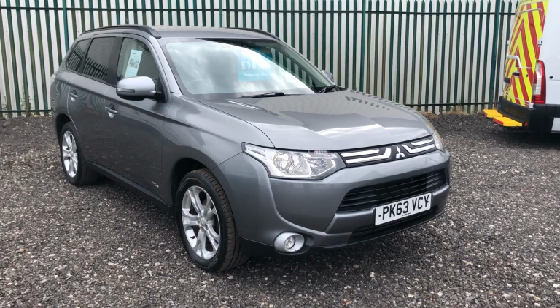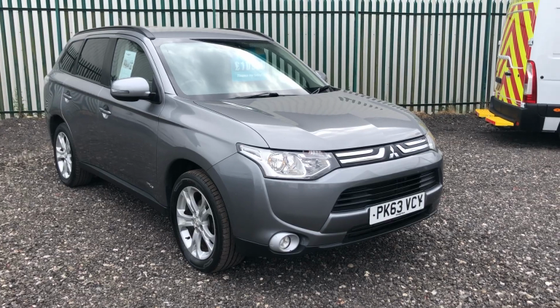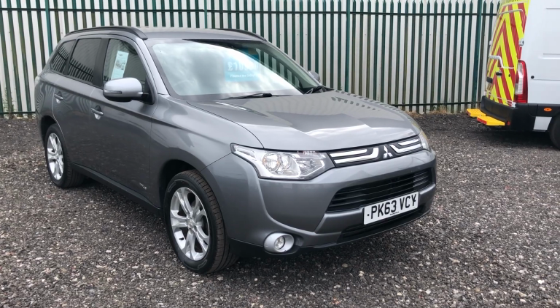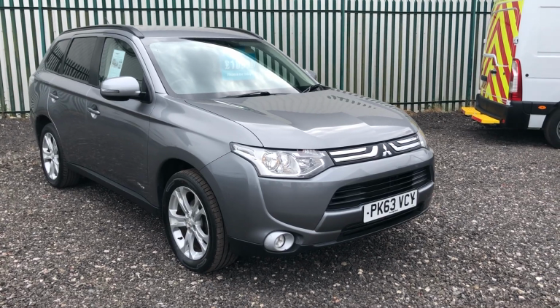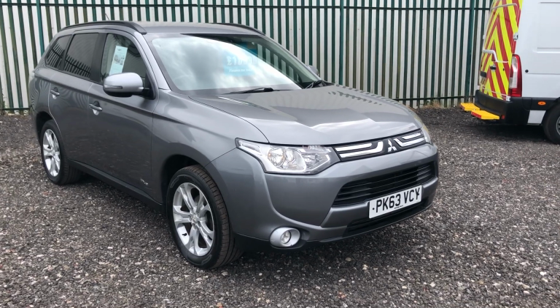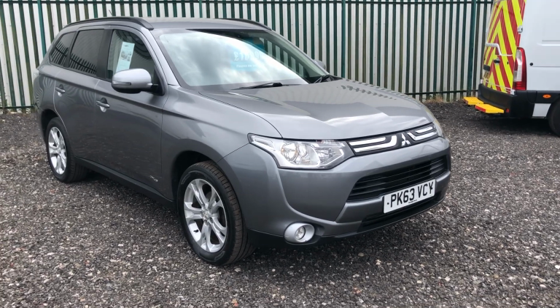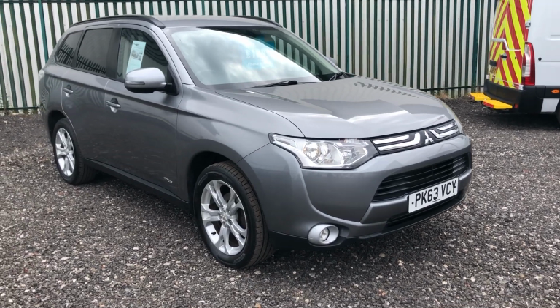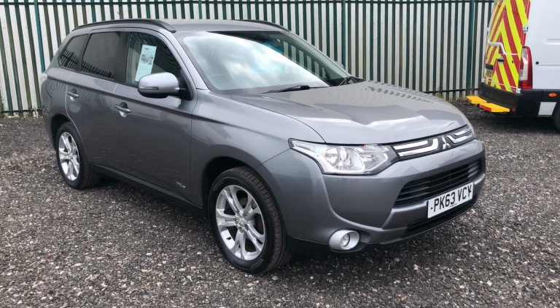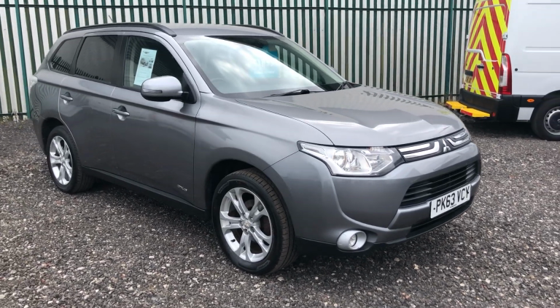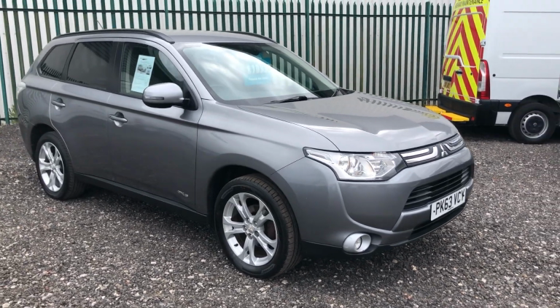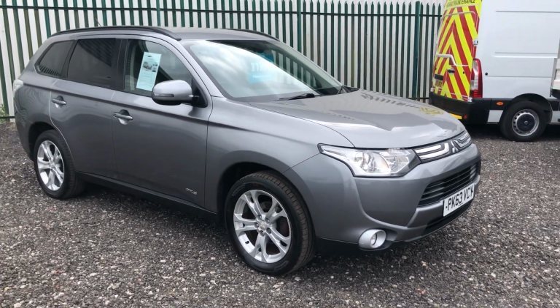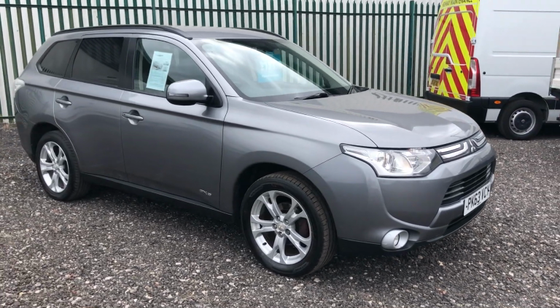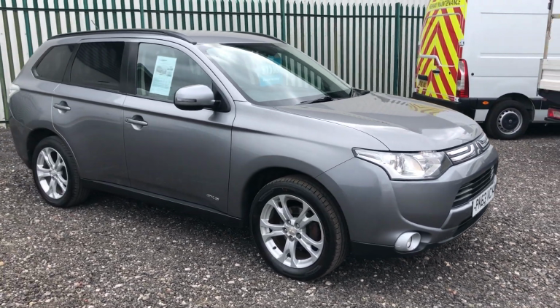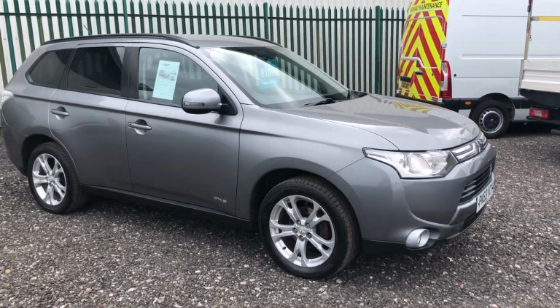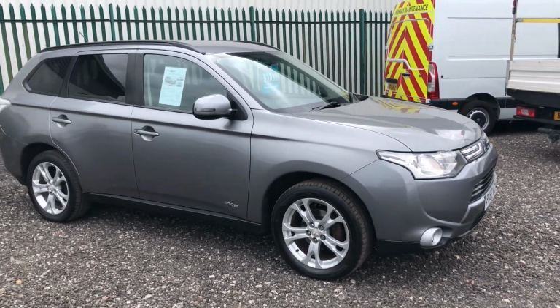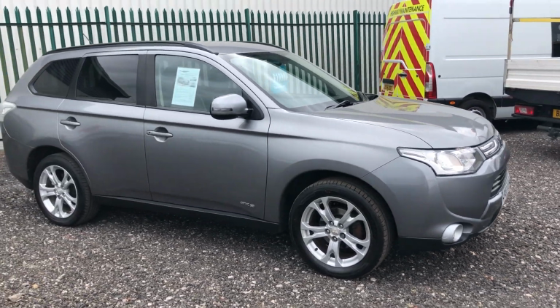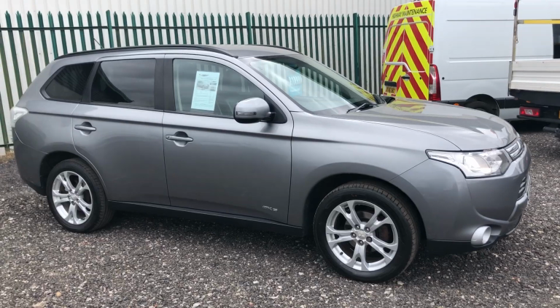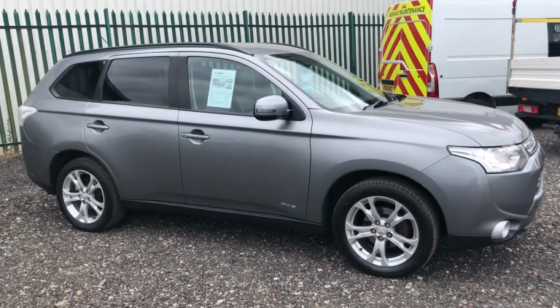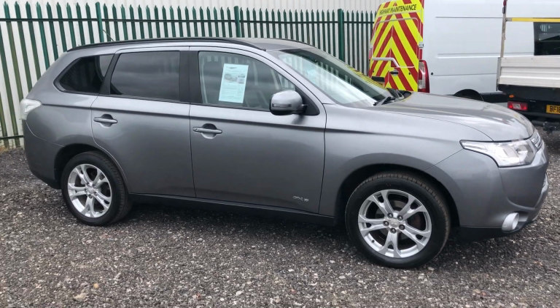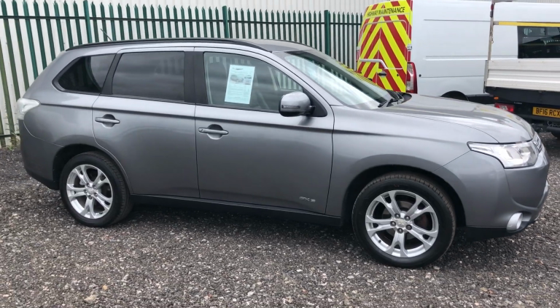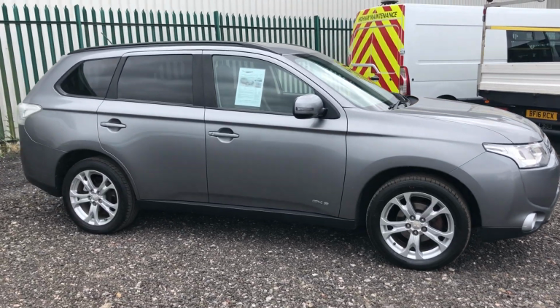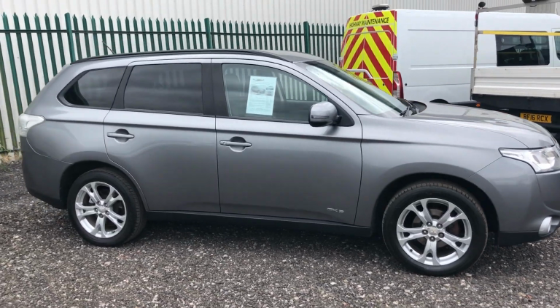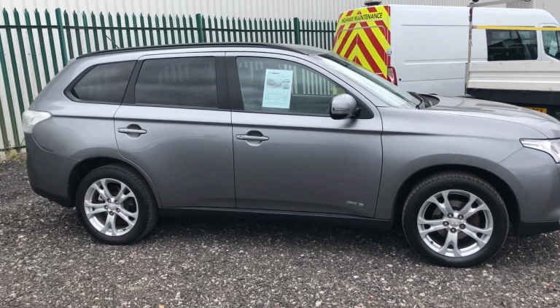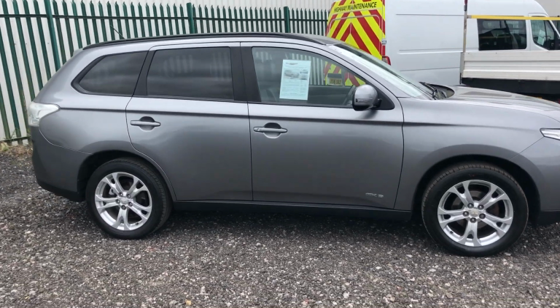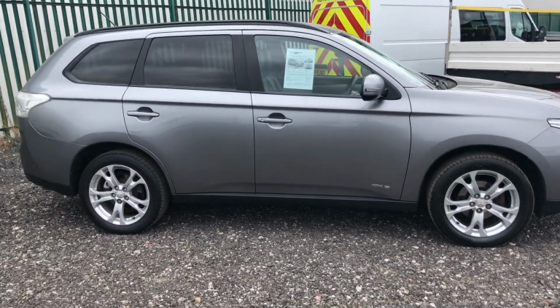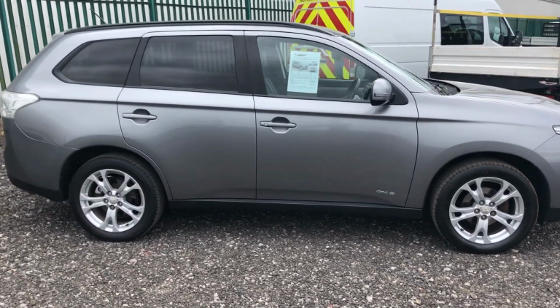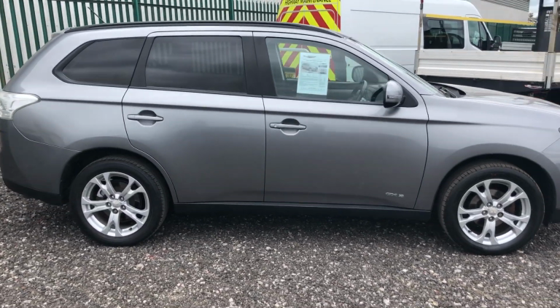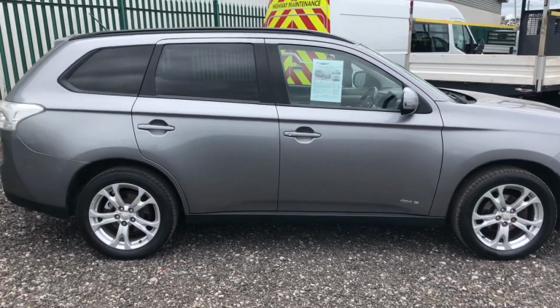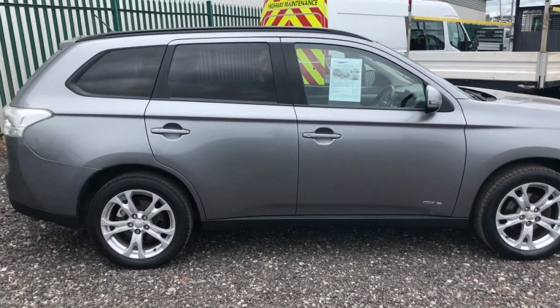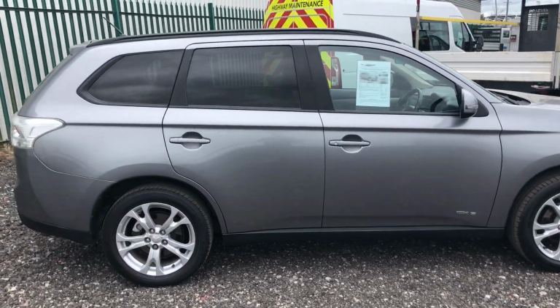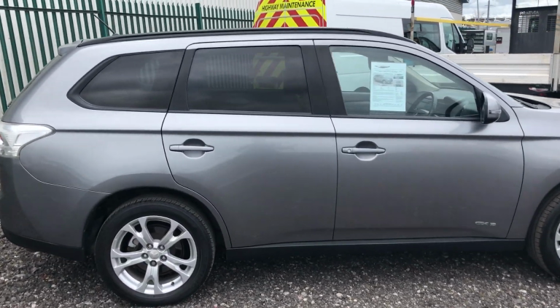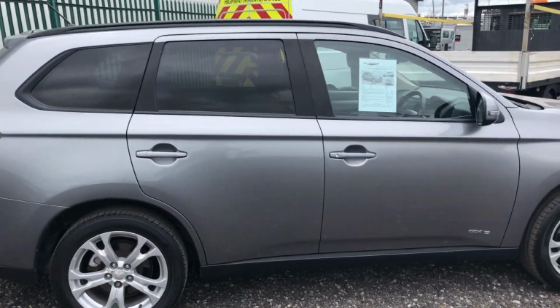This is the Mitsubishi Outlander 2.3 diesel, 147bhp, it's got 7 seats, 4x4, registered December 2013.